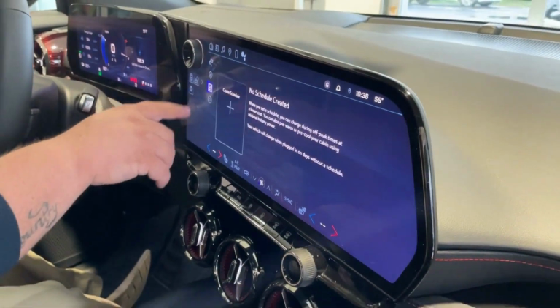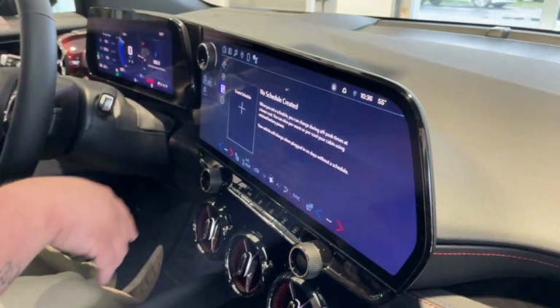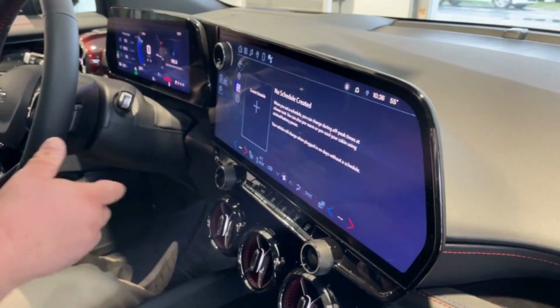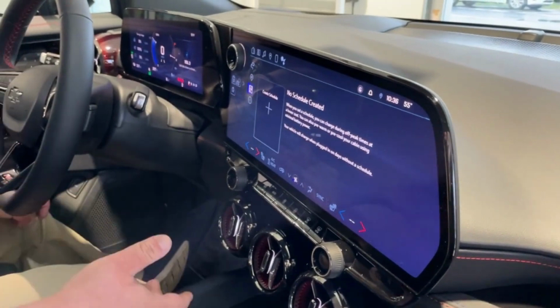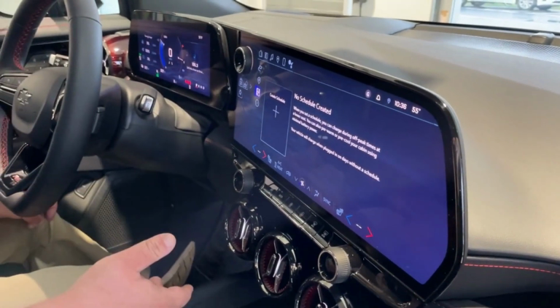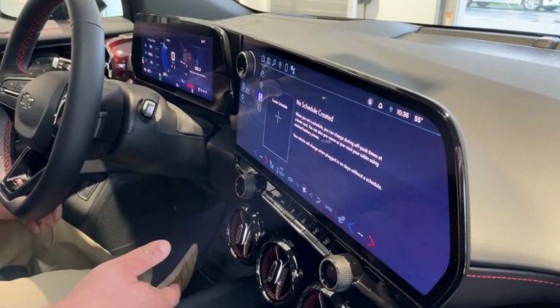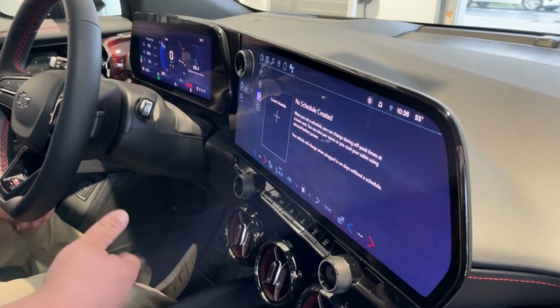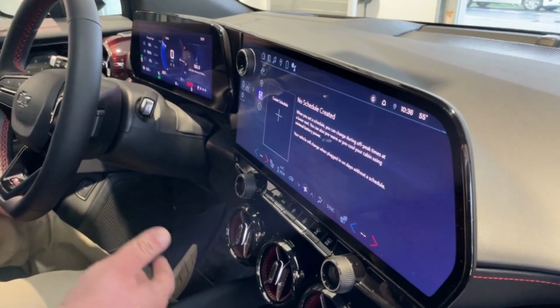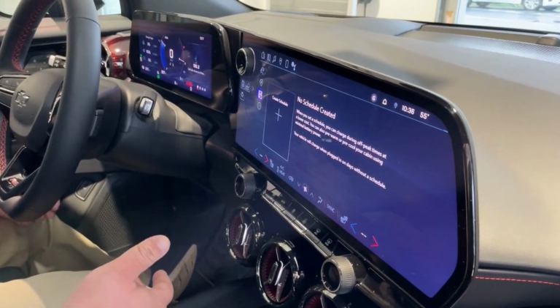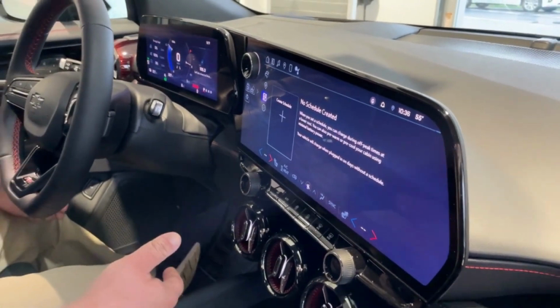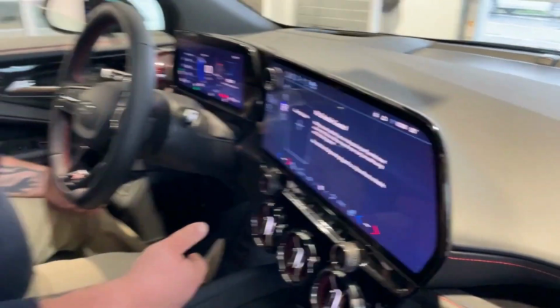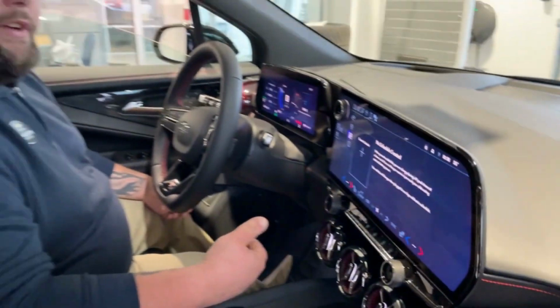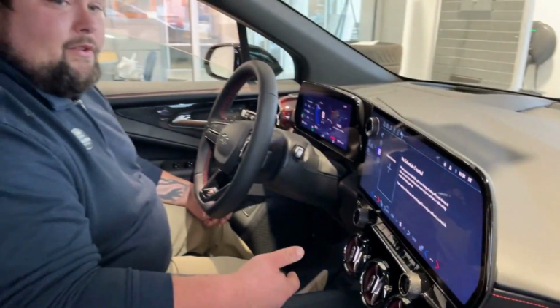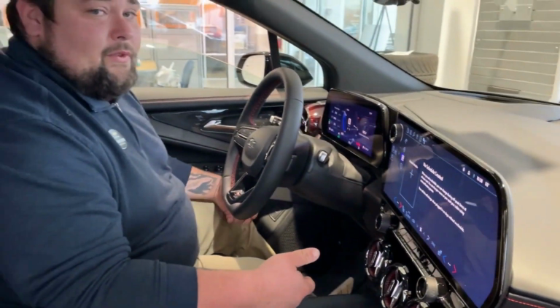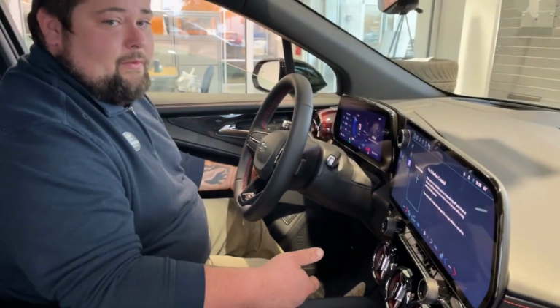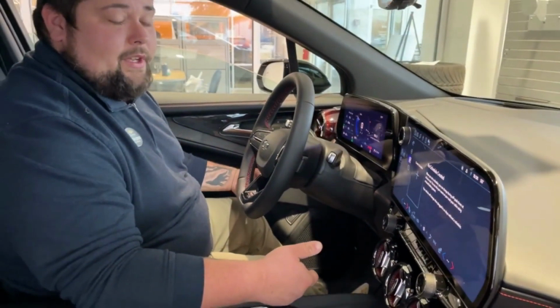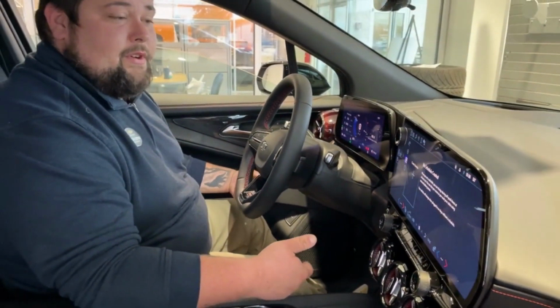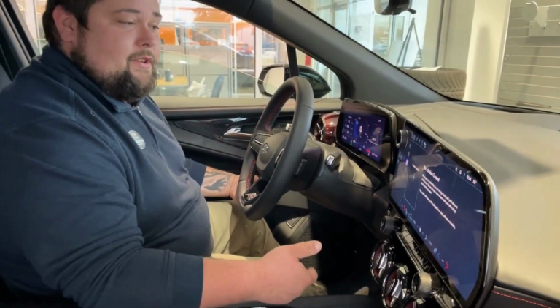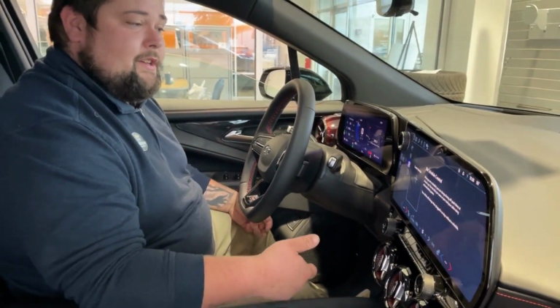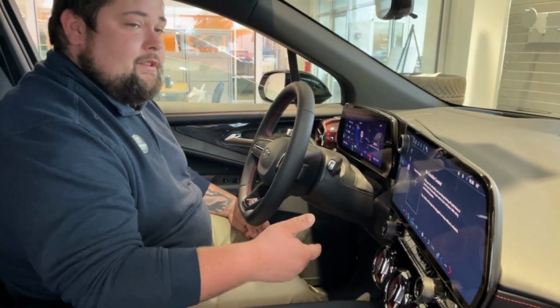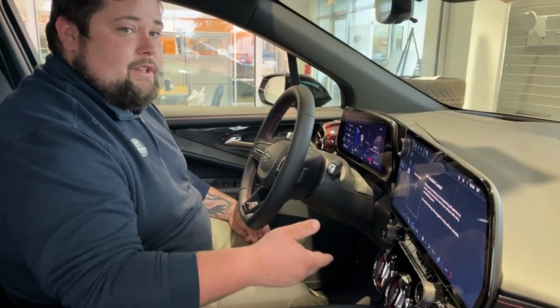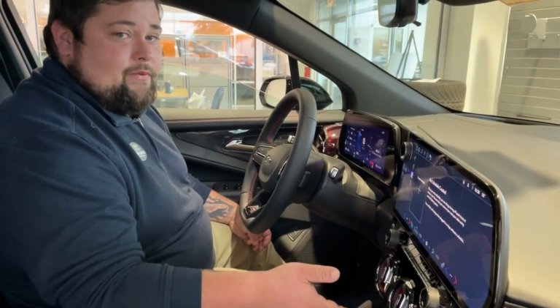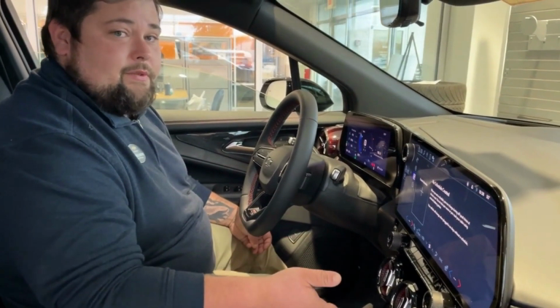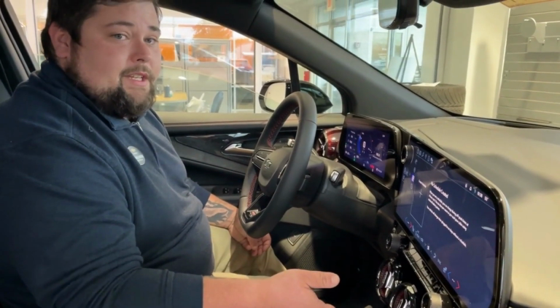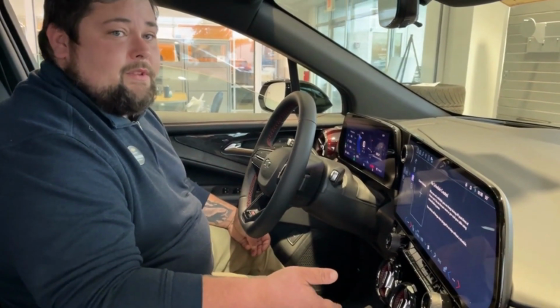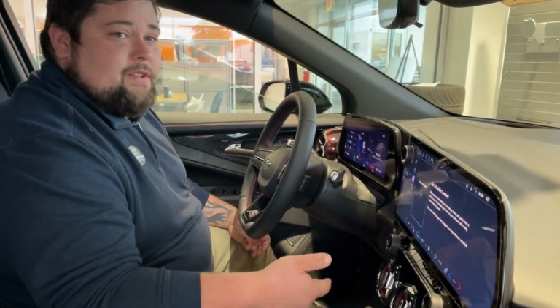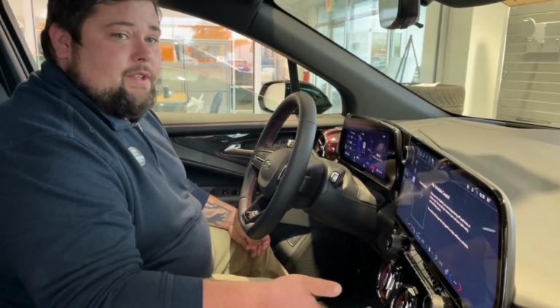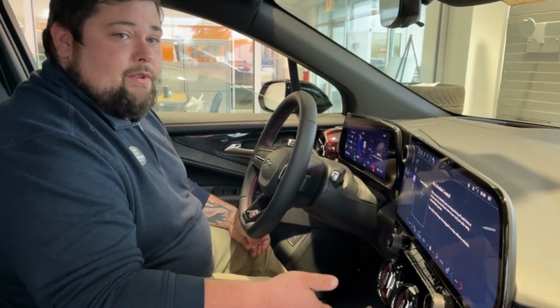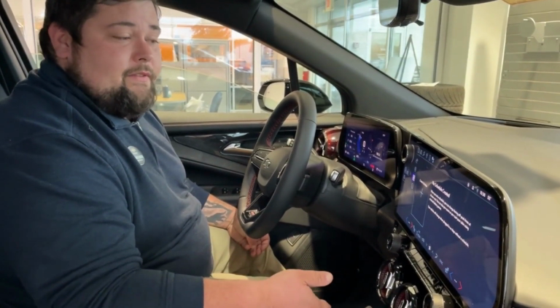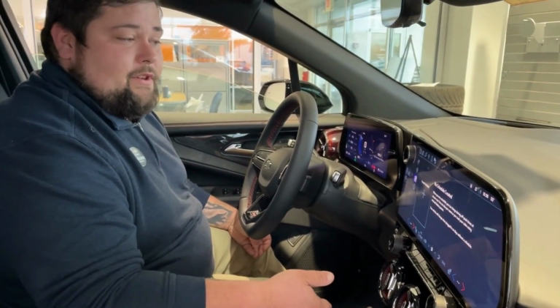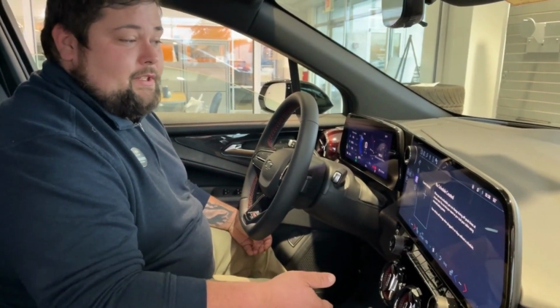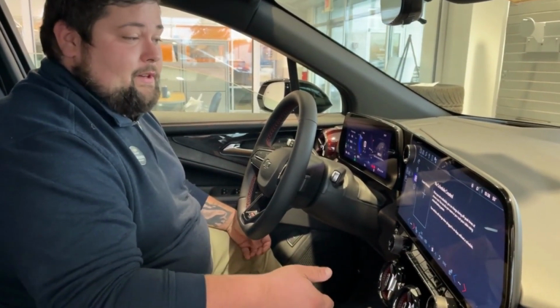Scheduling is the same thing — if you know peak times and you're at home or at work and you want to charge, you schedule it for those peak times so you get the most out of your charging experience.